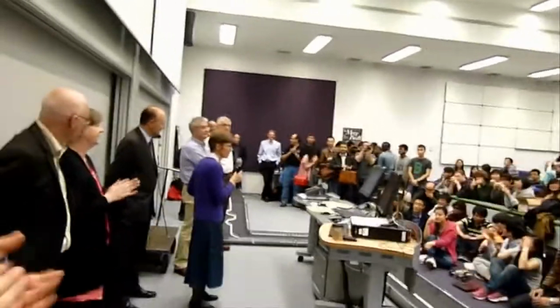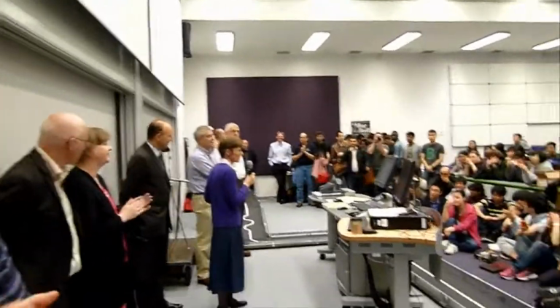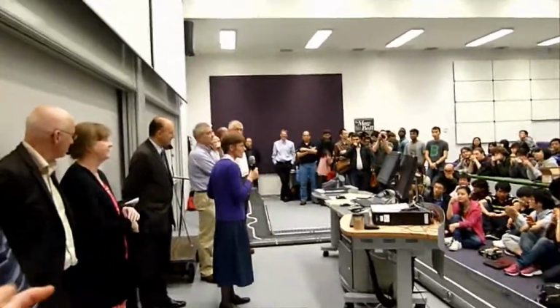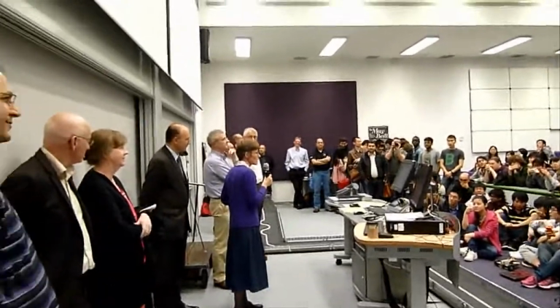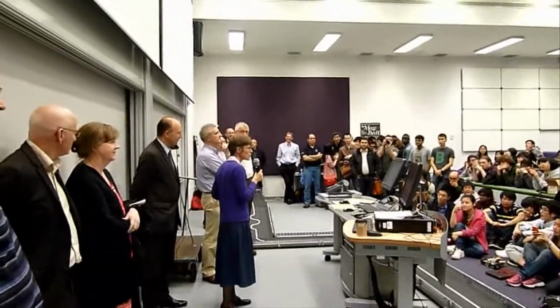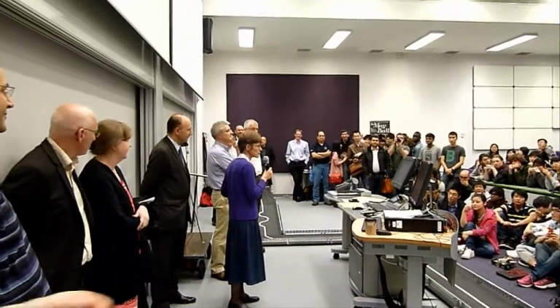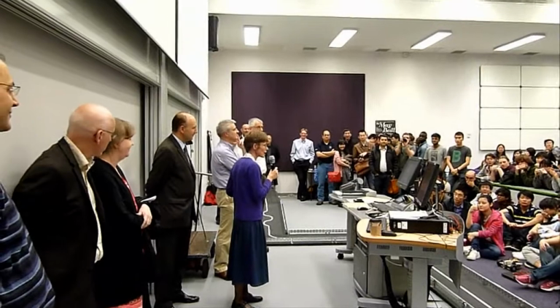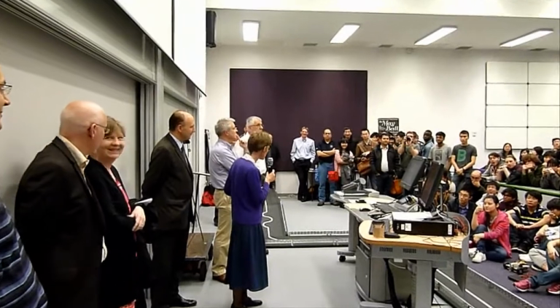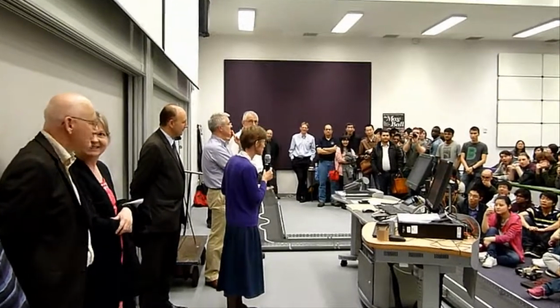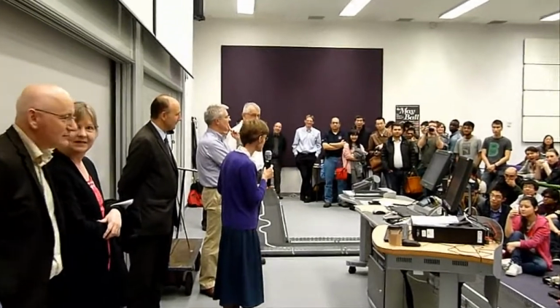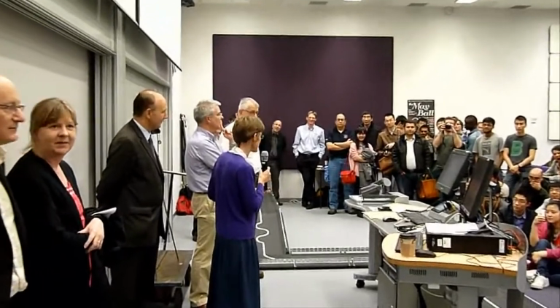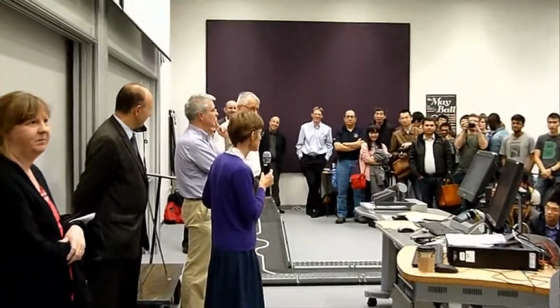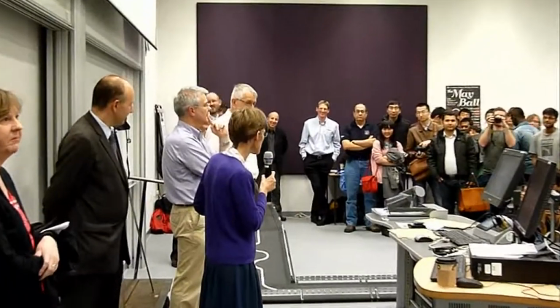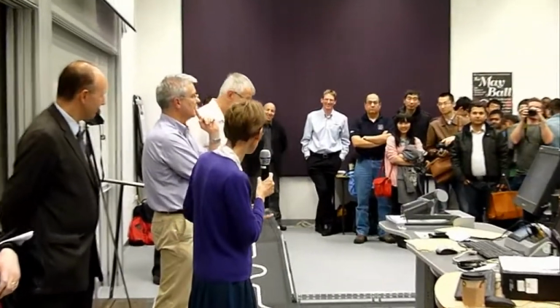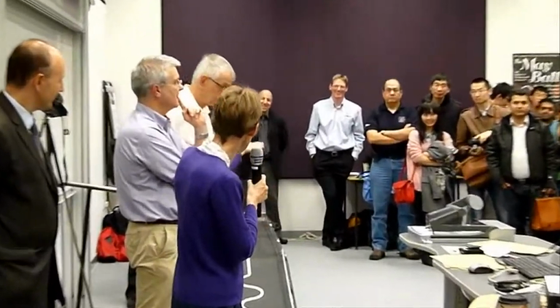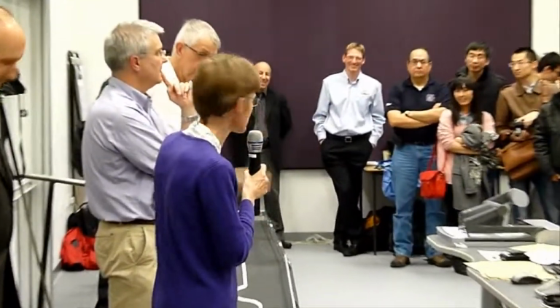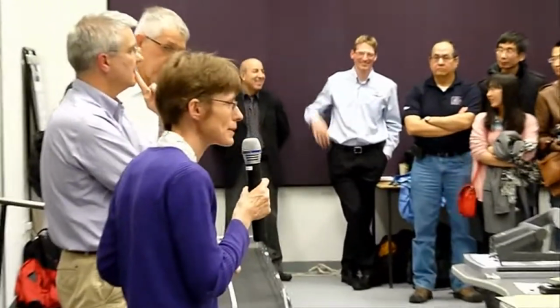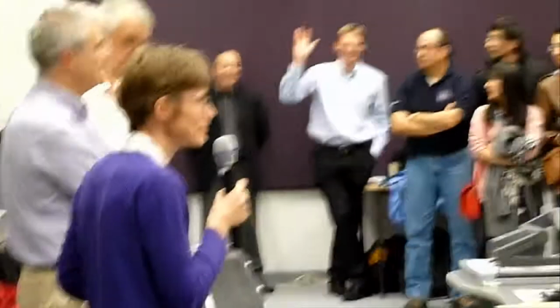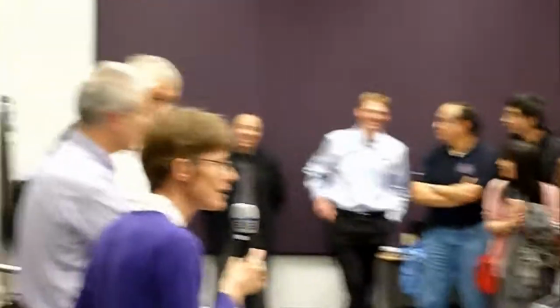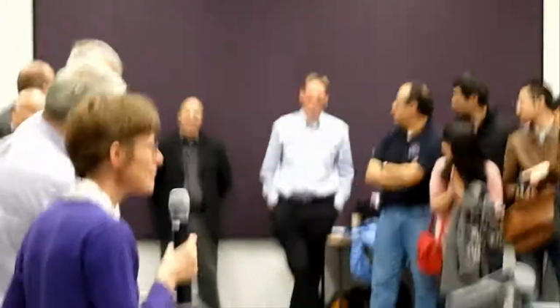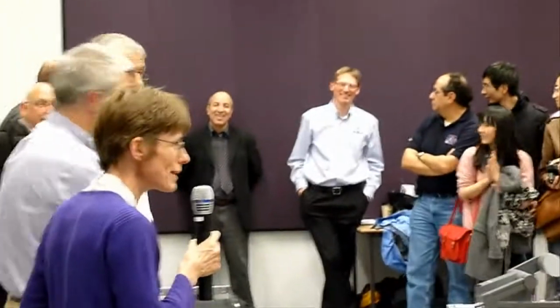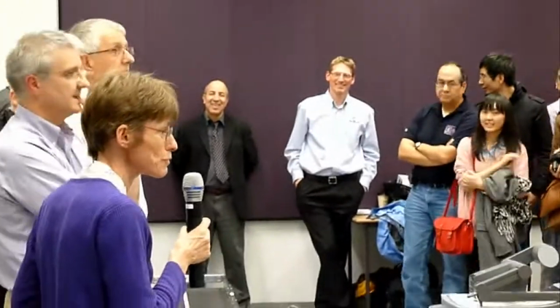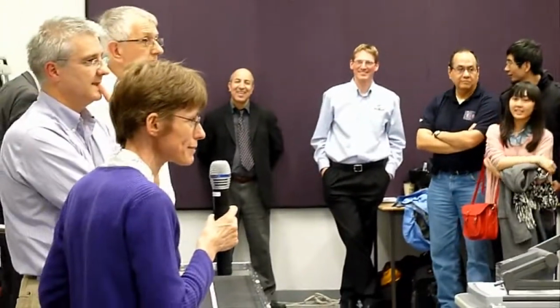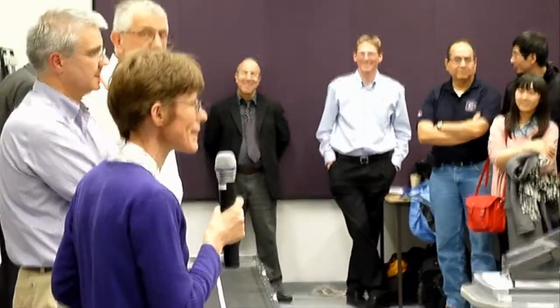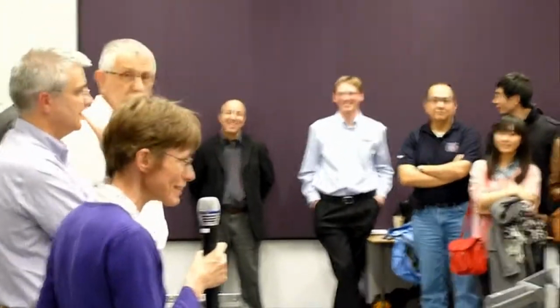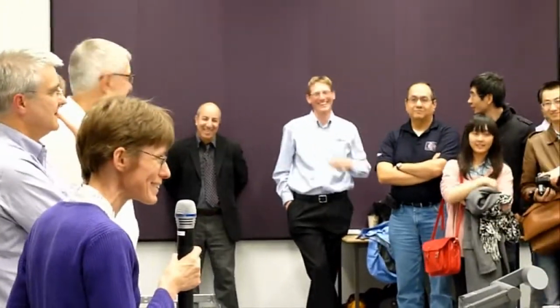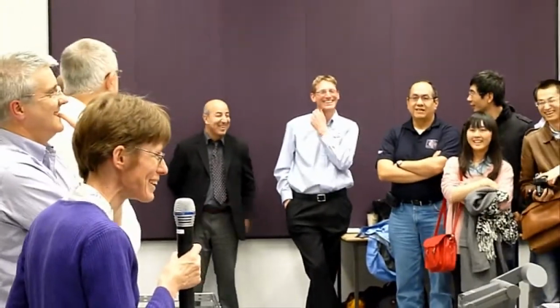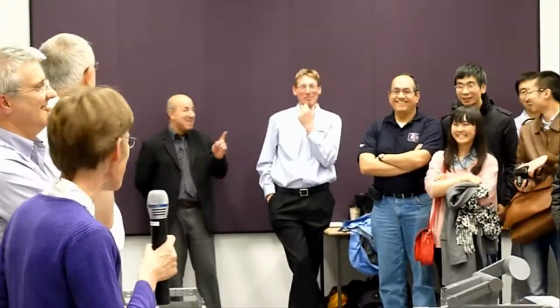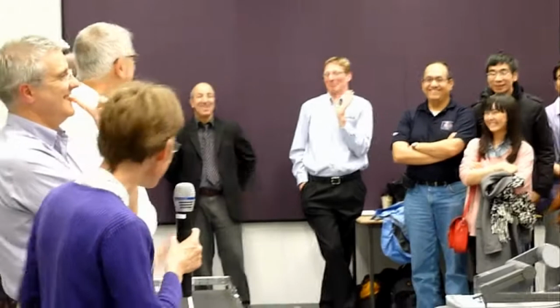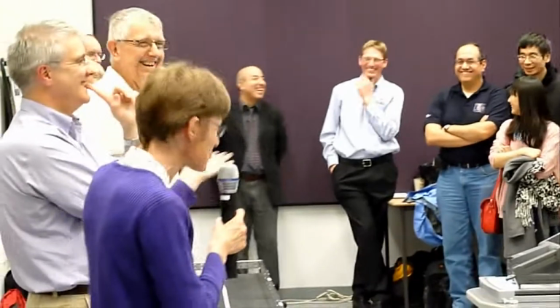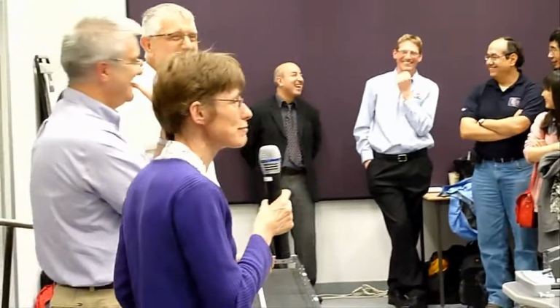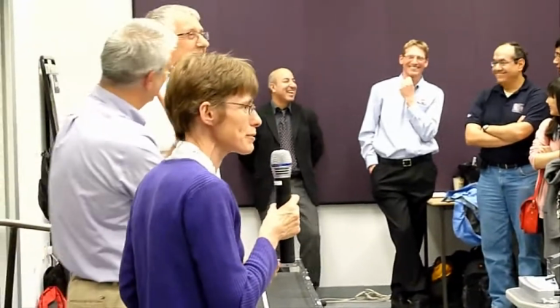Thank you. I've got one more thing to add — we've got a special visitor today from Microchip, Mr Ian Pearson. You may love those pics, you may hate those pics — this is the person responsible.